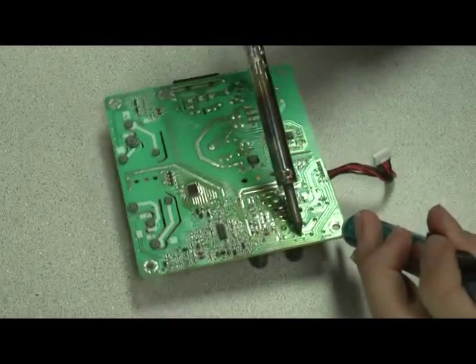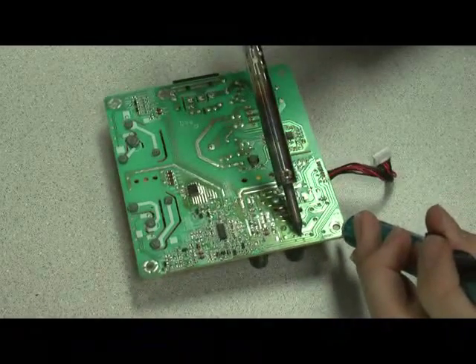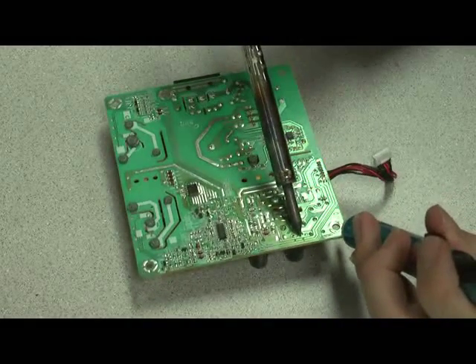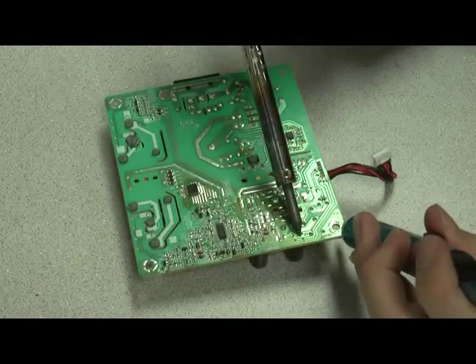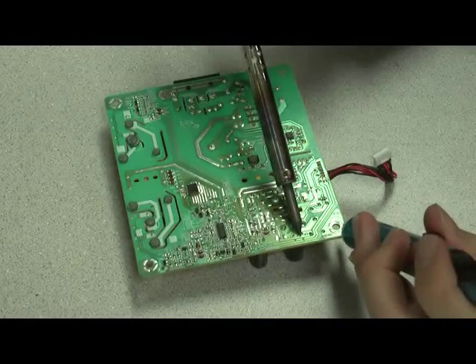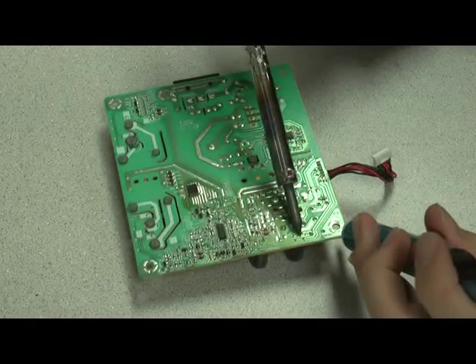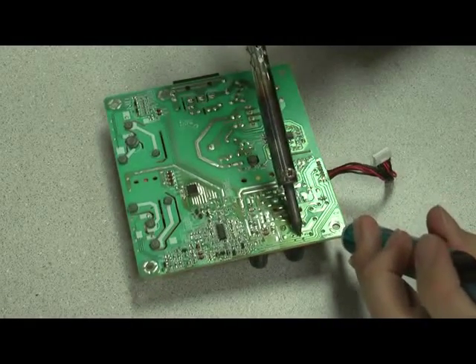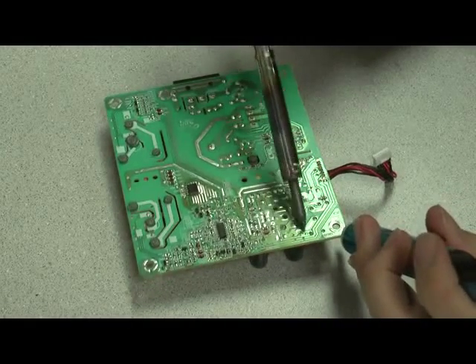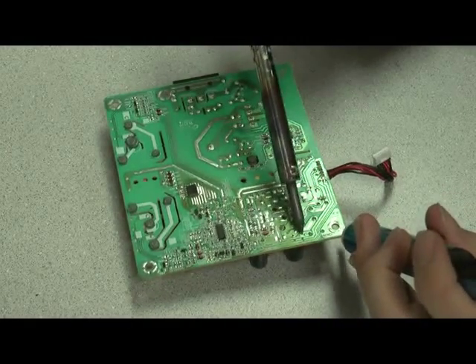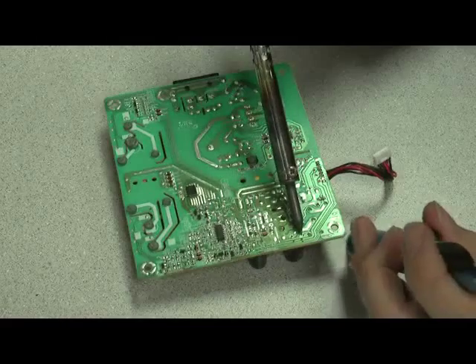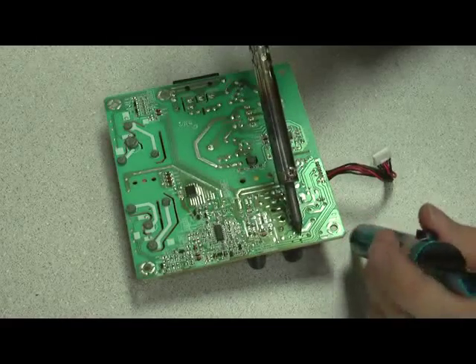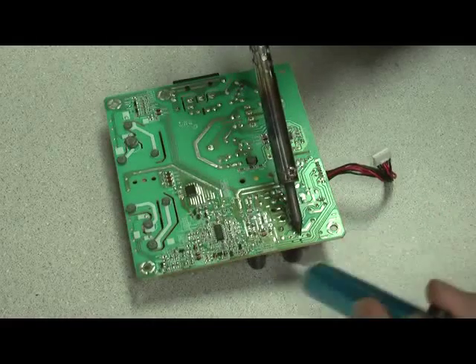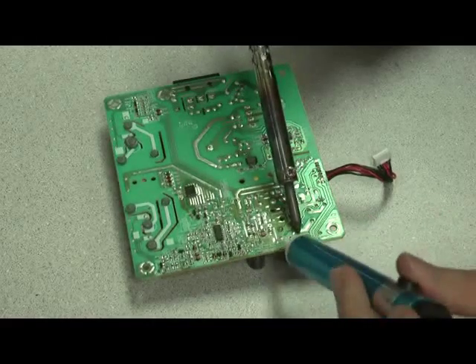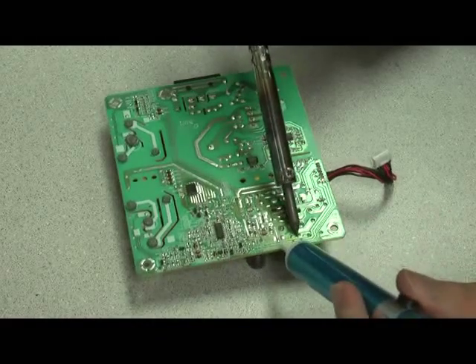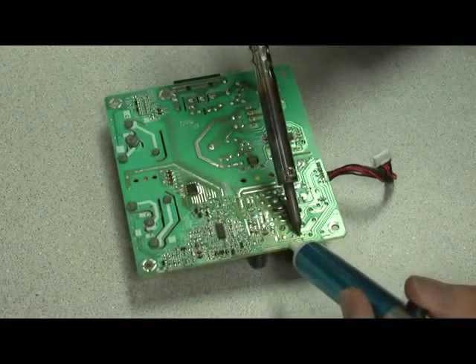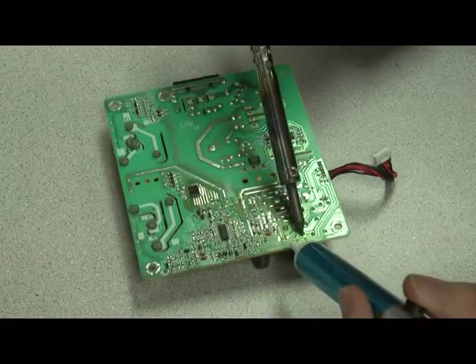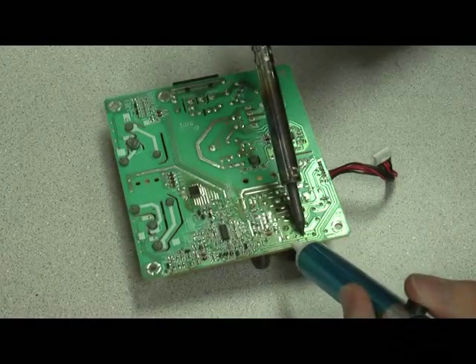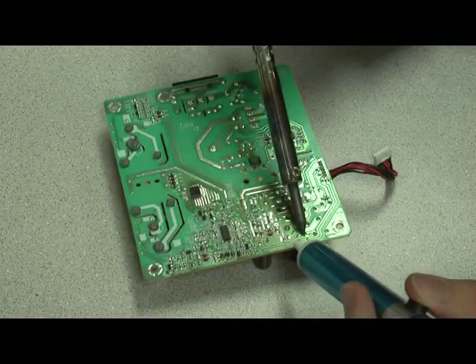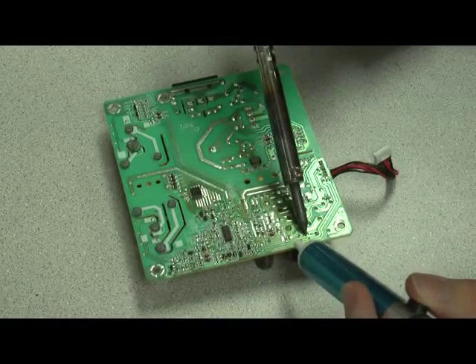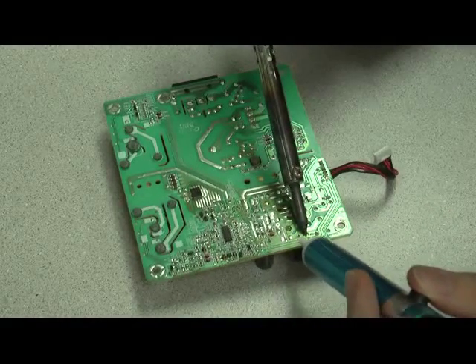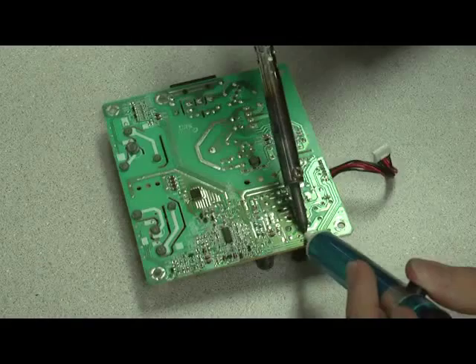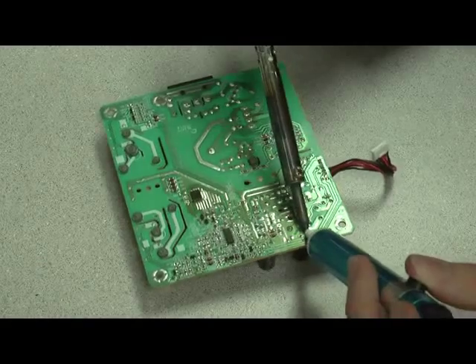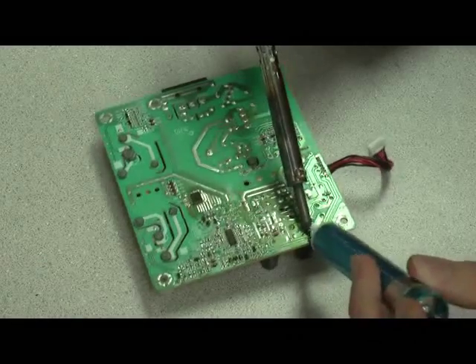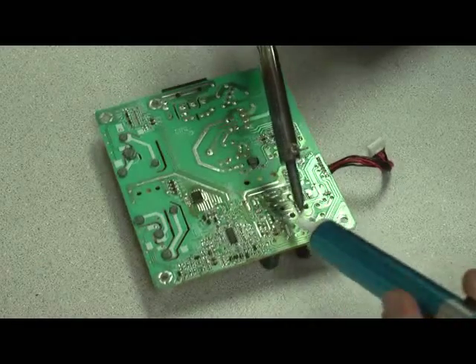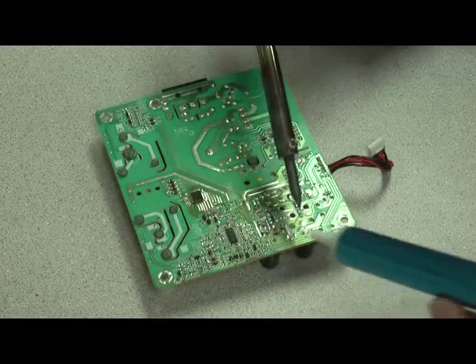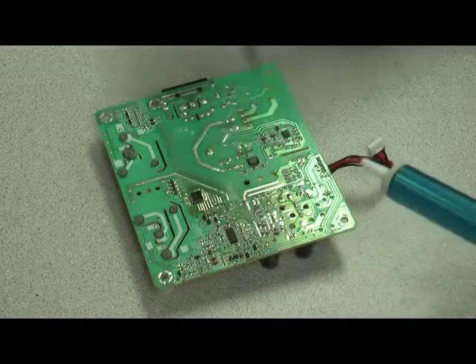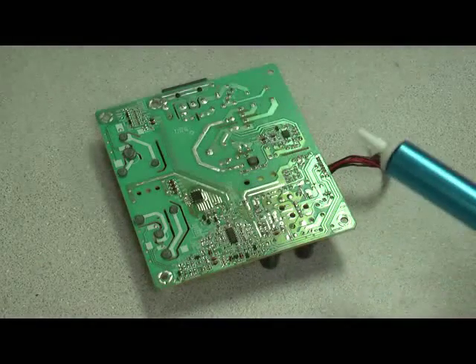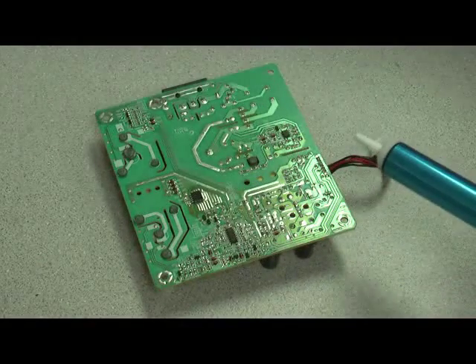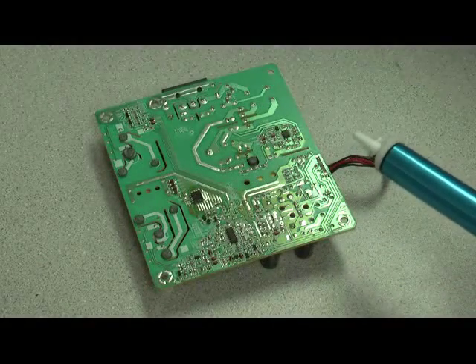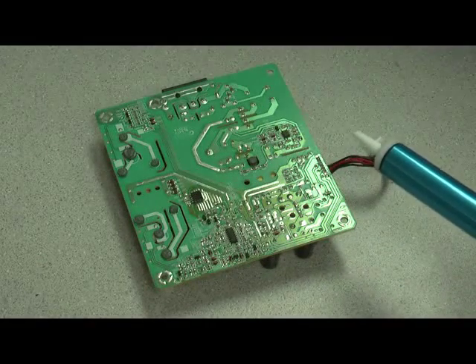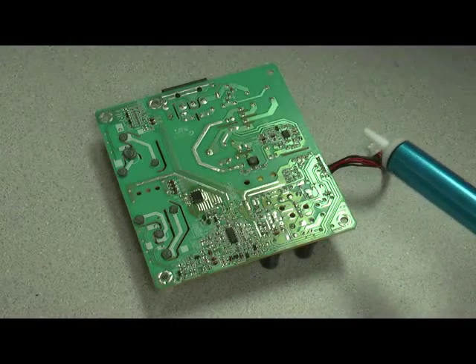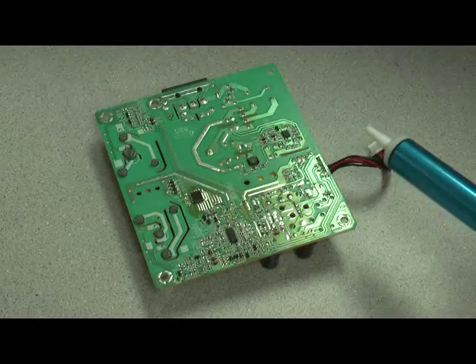And one more should do the trick. The old solder is off.